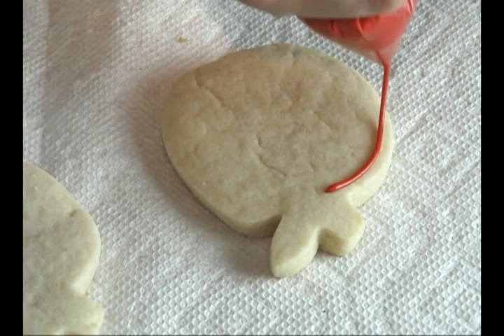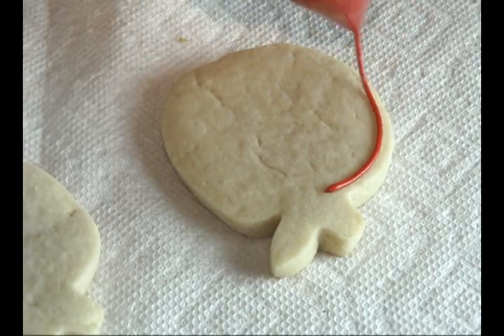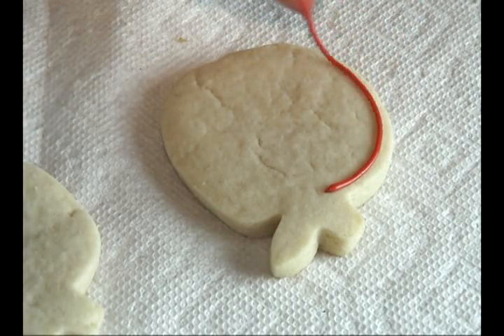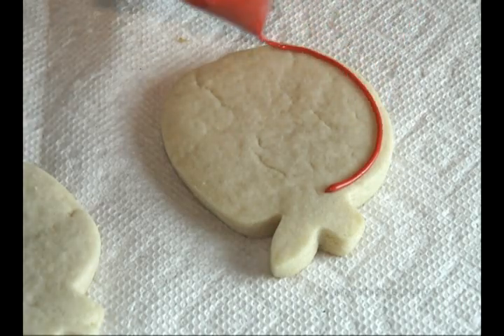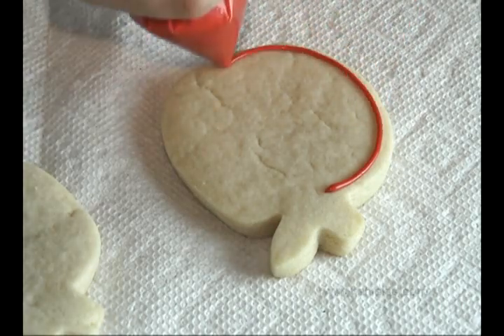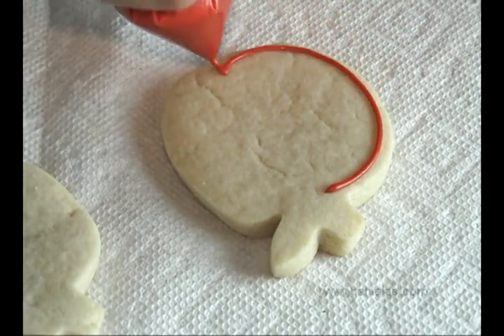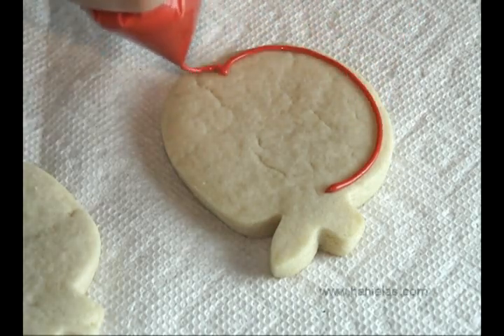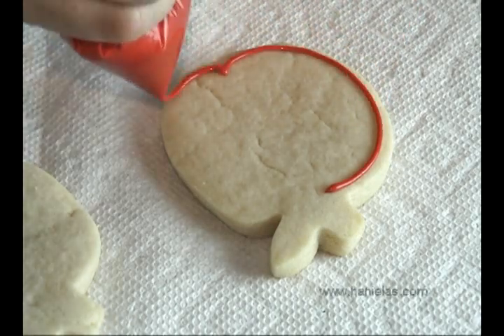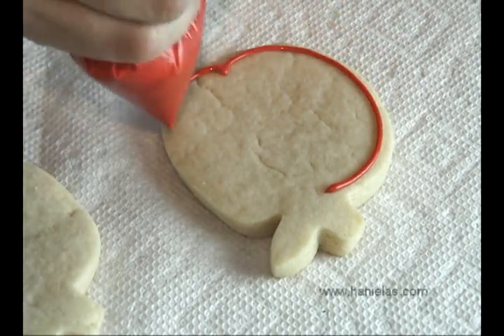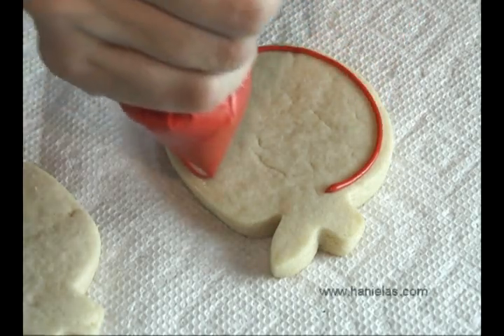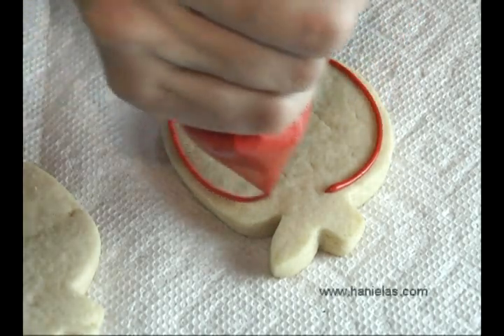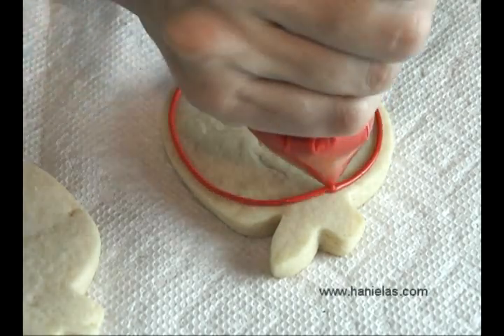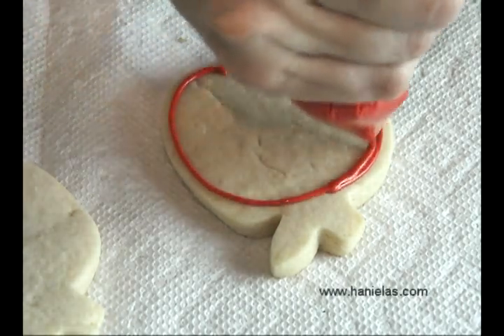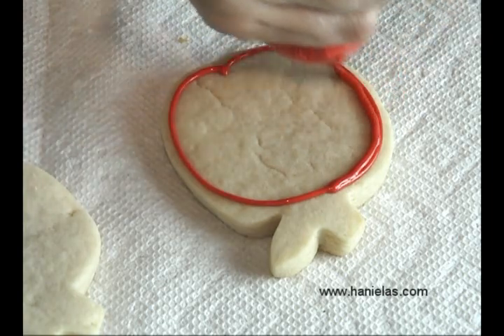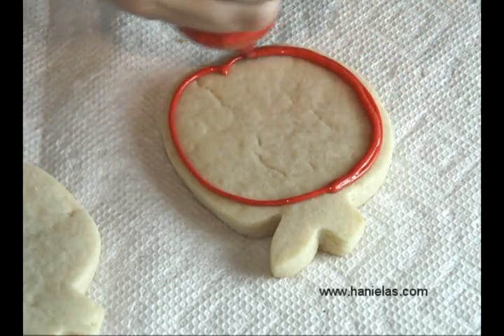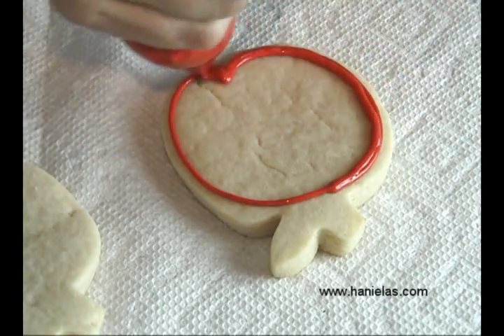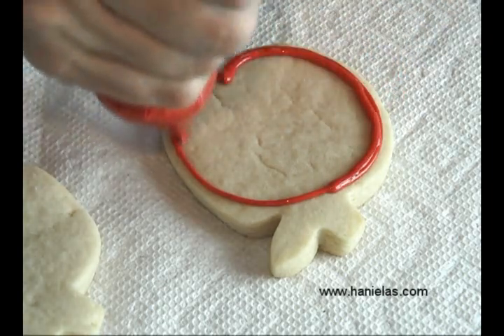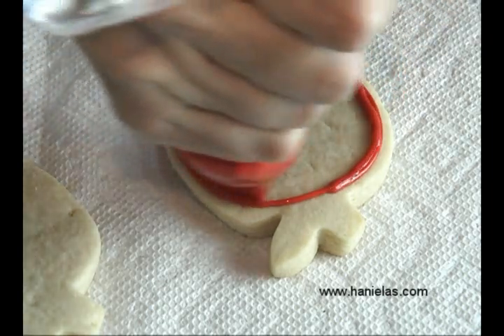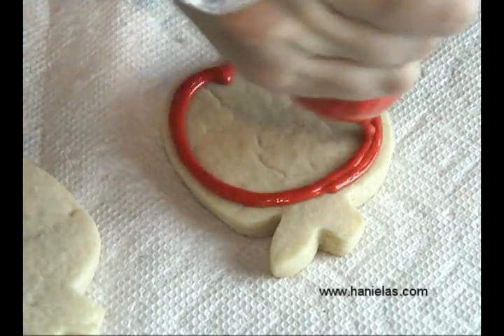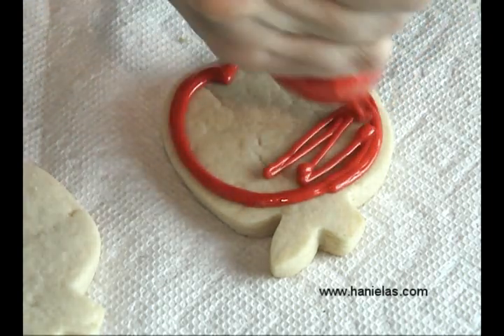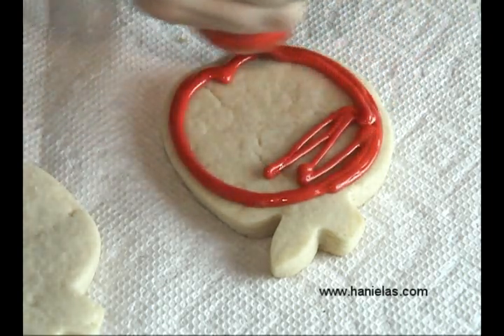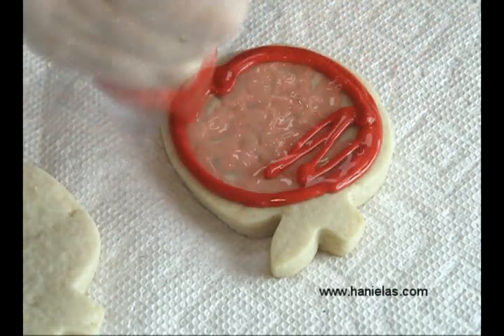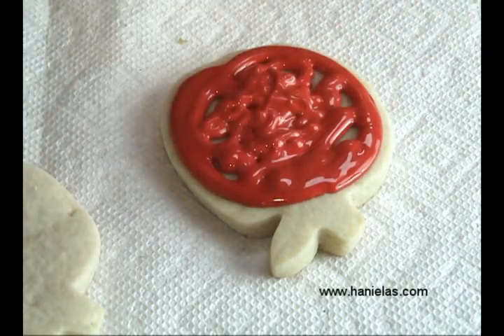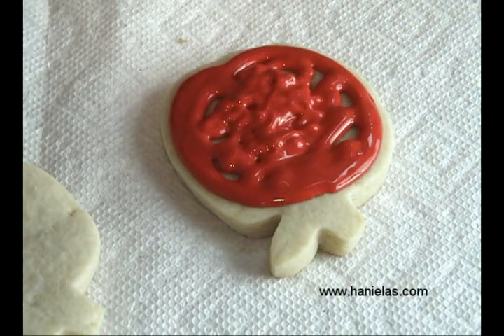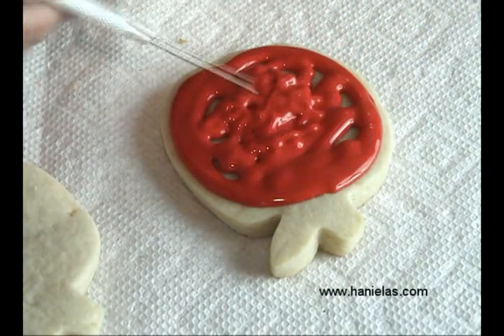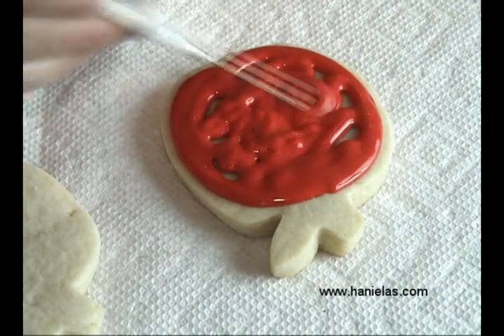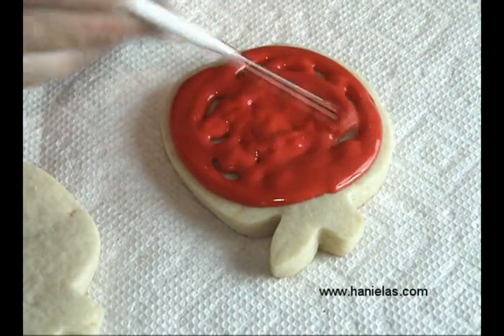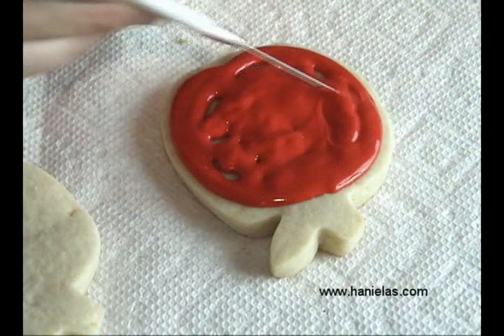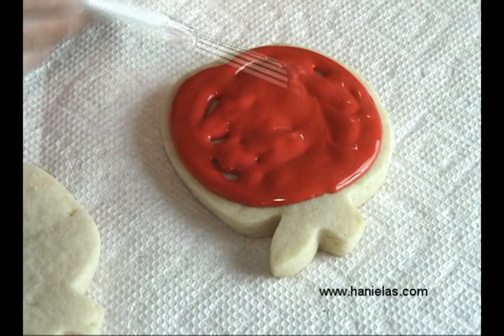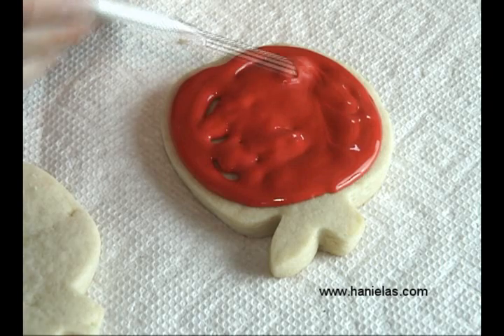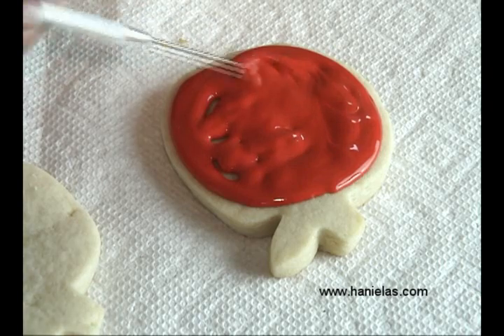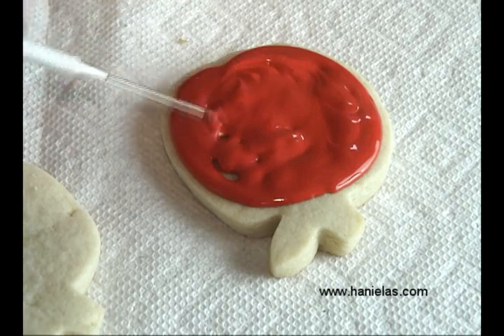First you need to outline and ice the cookie with red royal icing. You can find a recipe for royal icing on my channel as well.